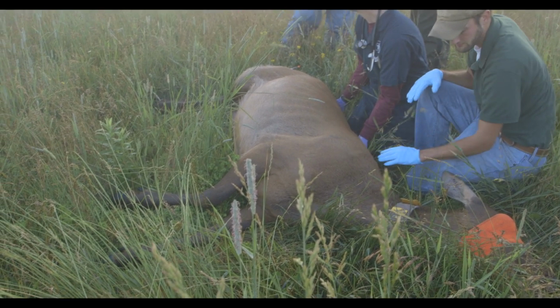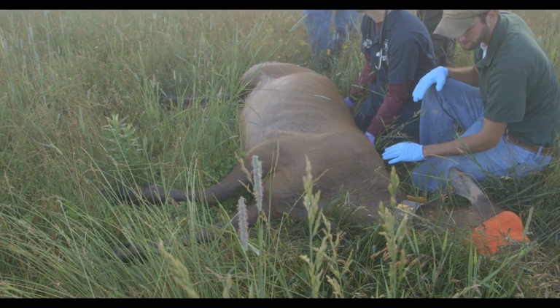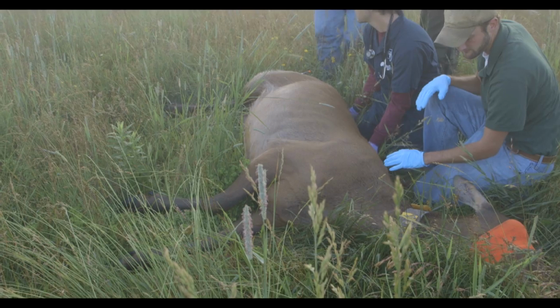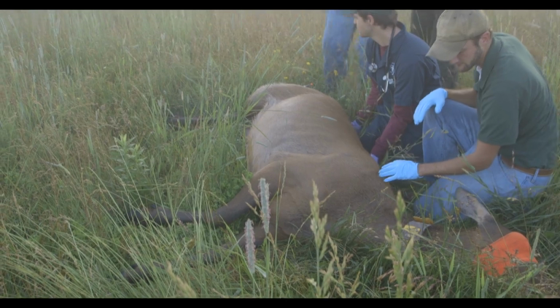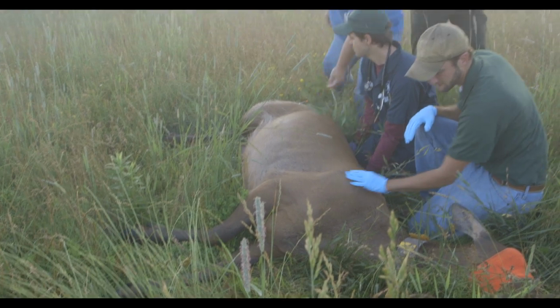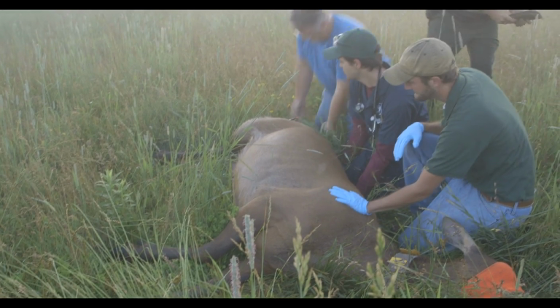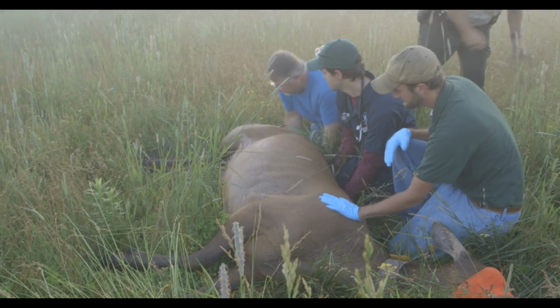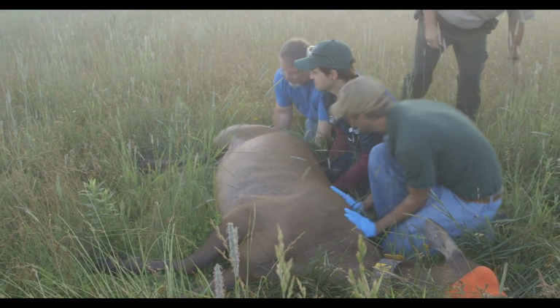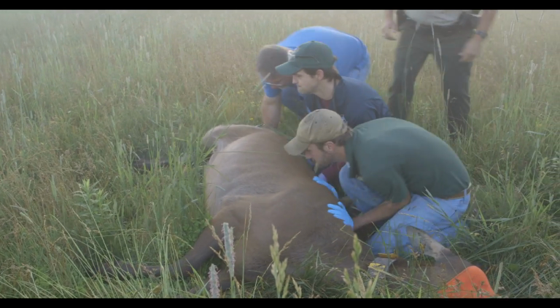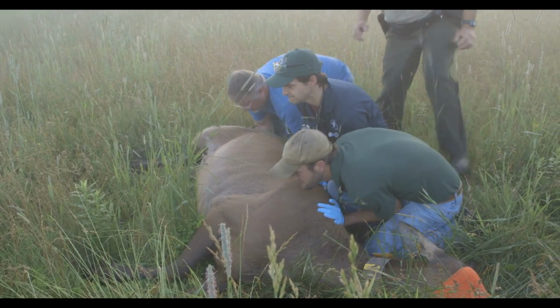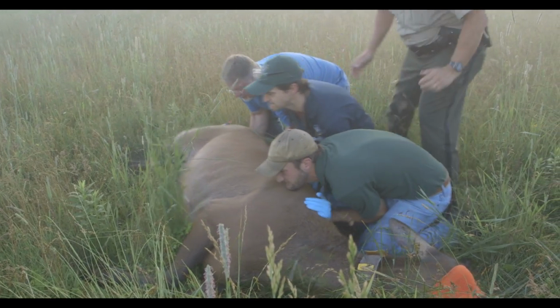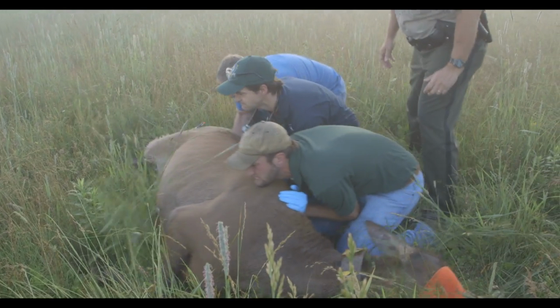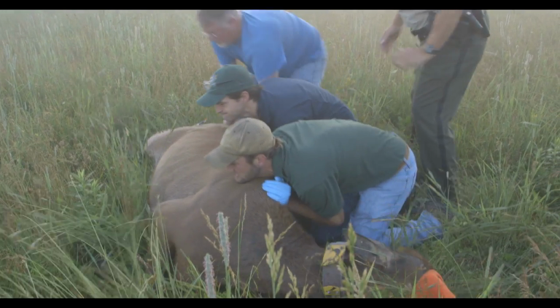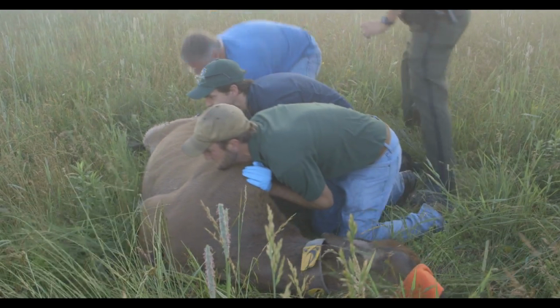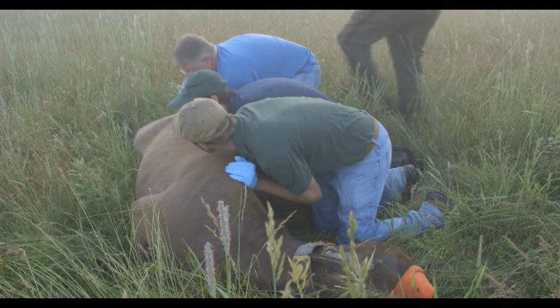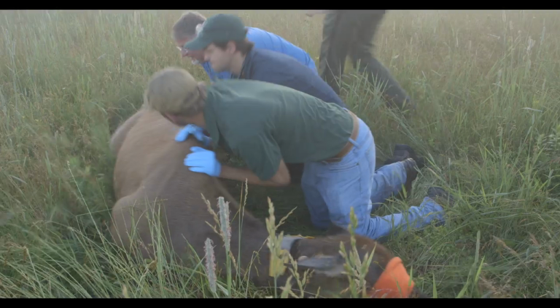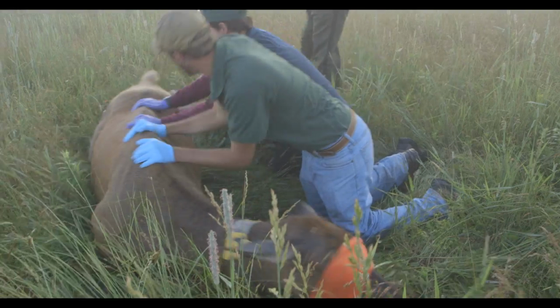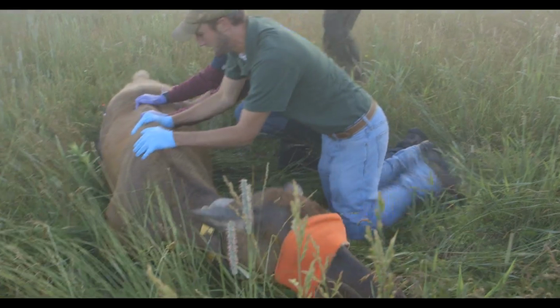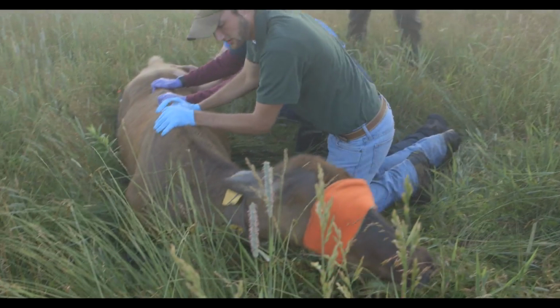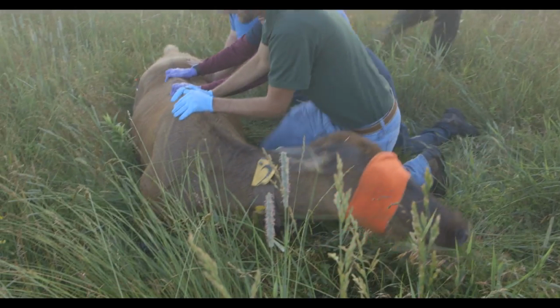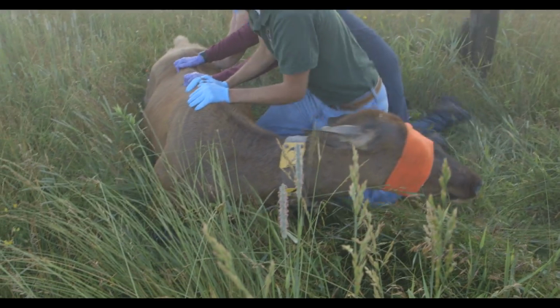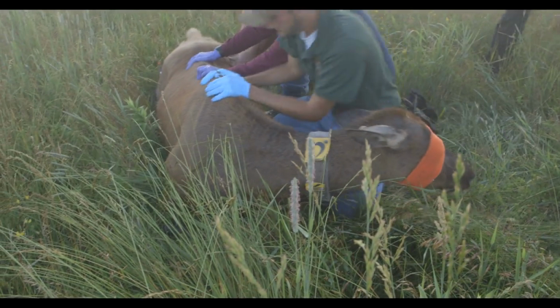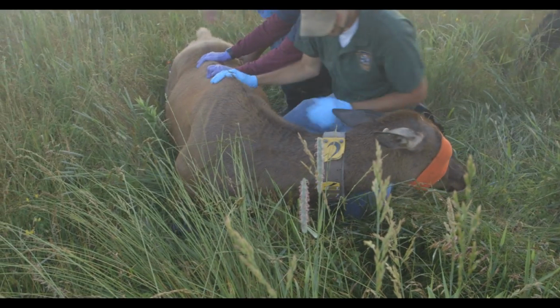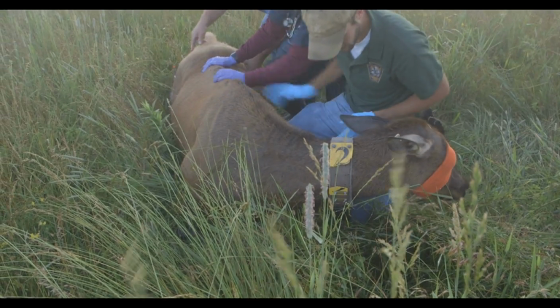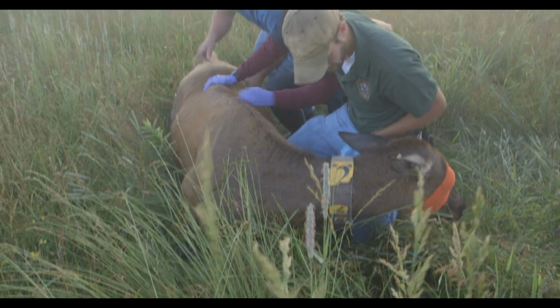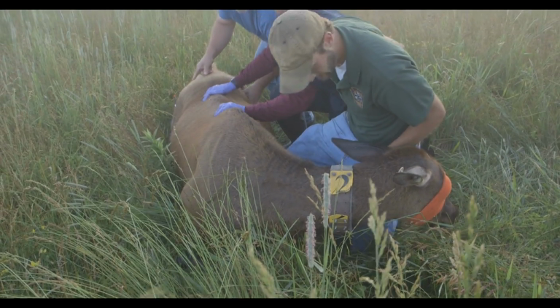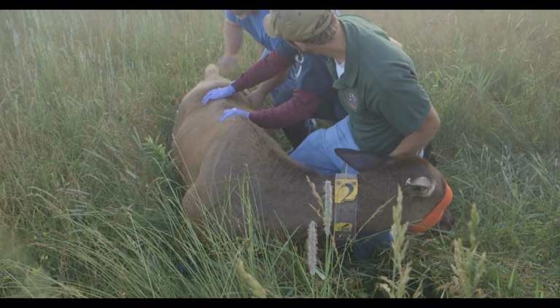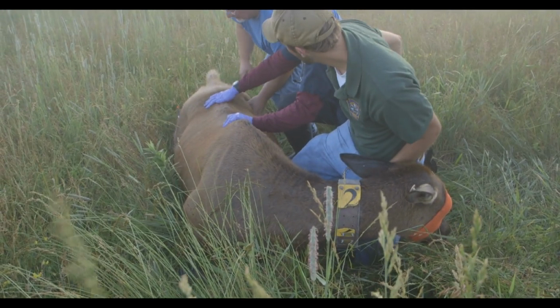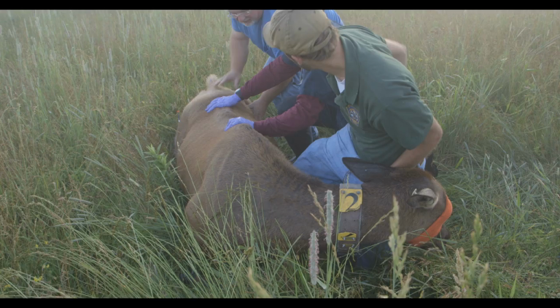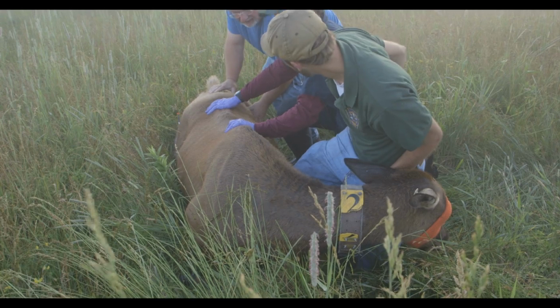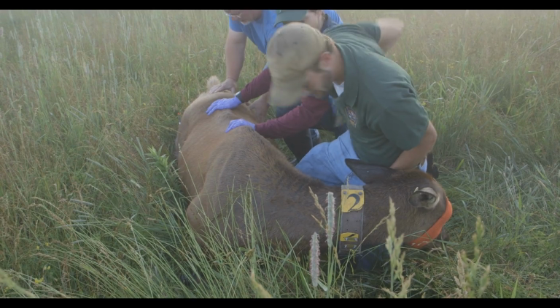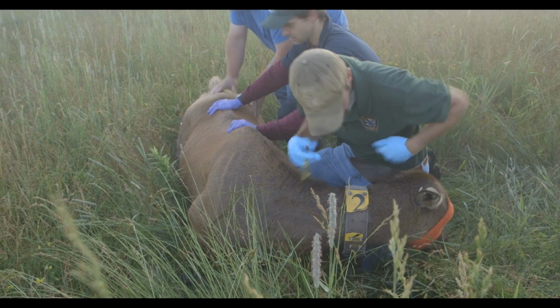Then we approach the animal. Once we do, we get the animal on its chest — that's the preferred position for animals that have a rumen. Beyond that, we just start to monitor the animal and make sure everything's going the way we hope it will. That's really where I come in.